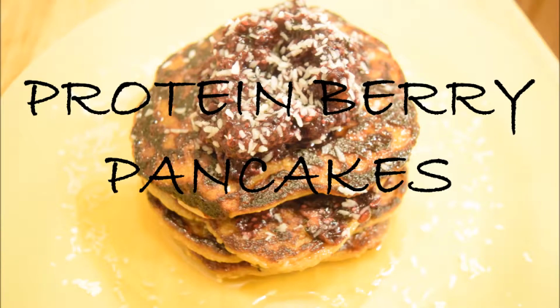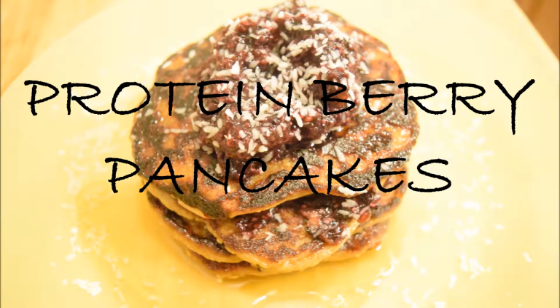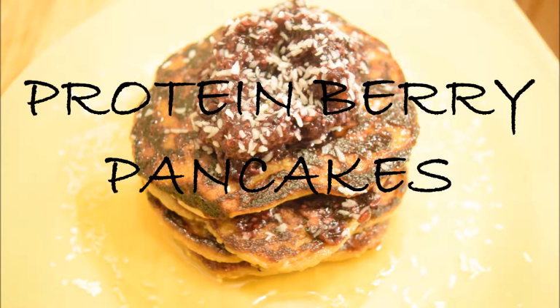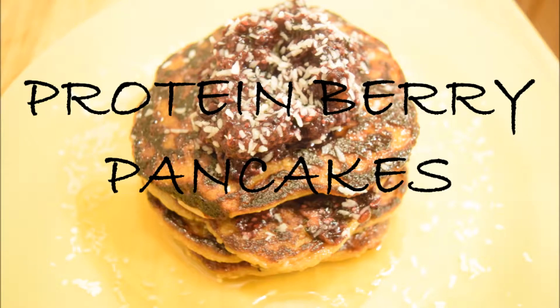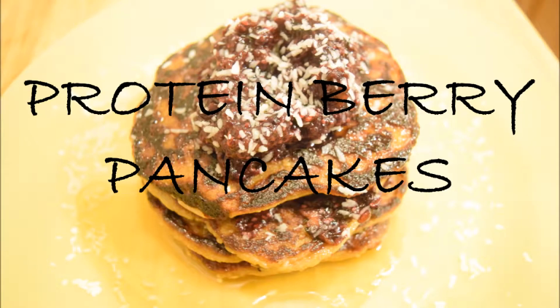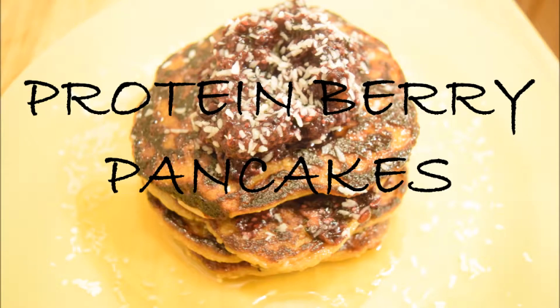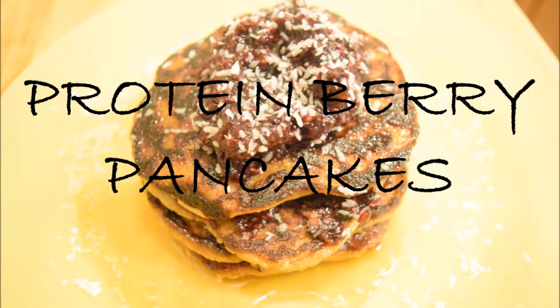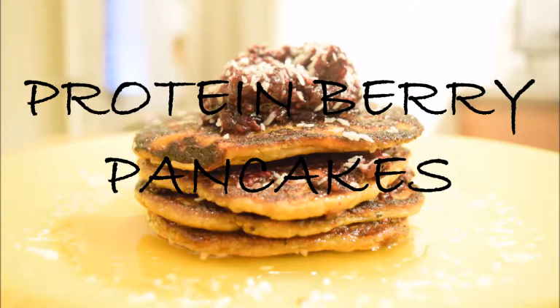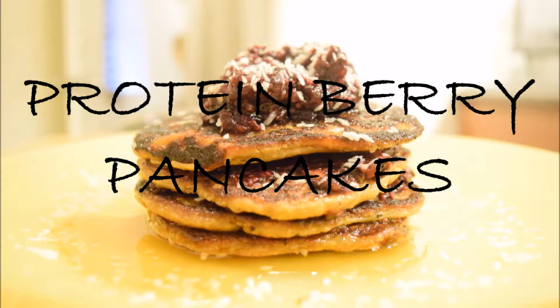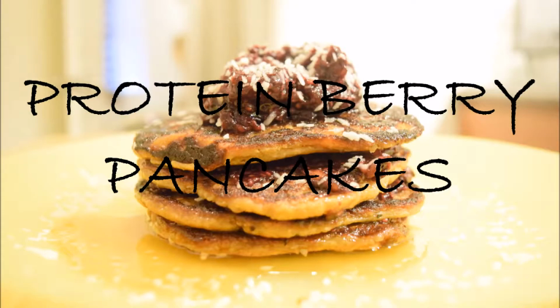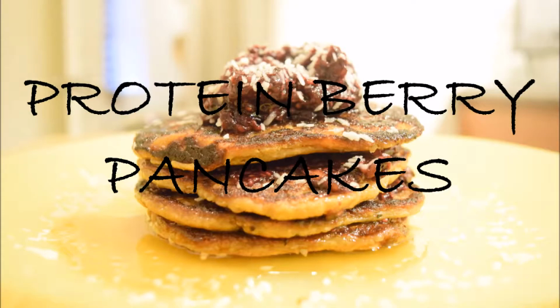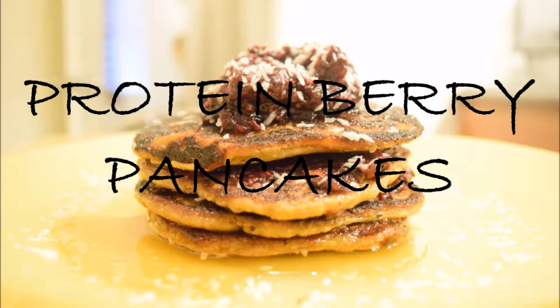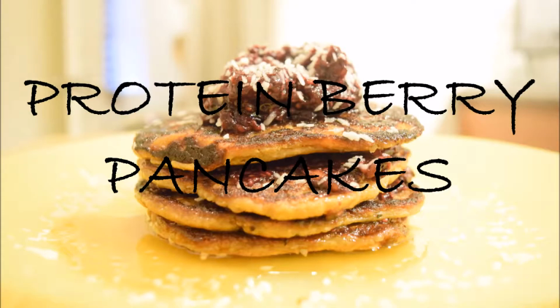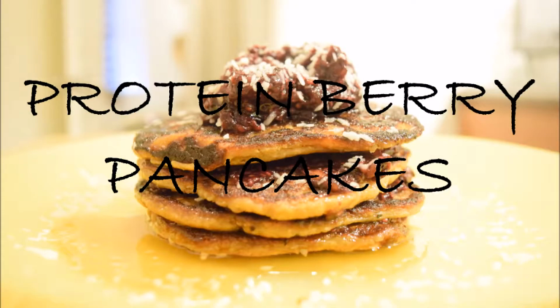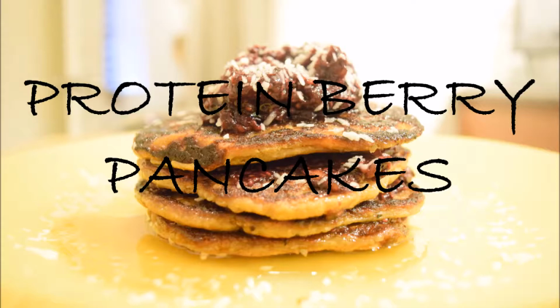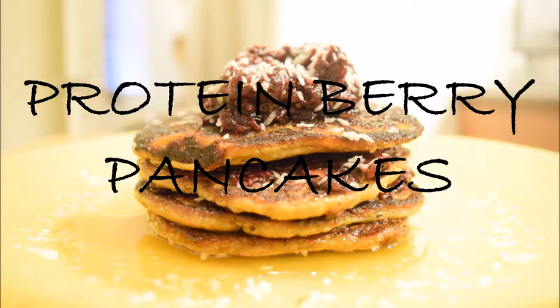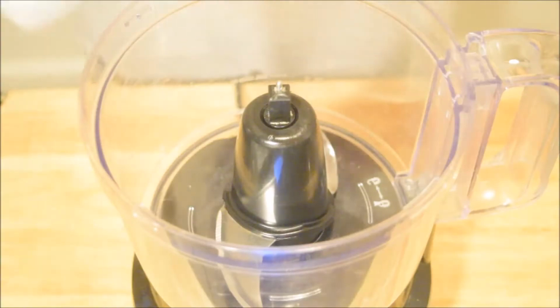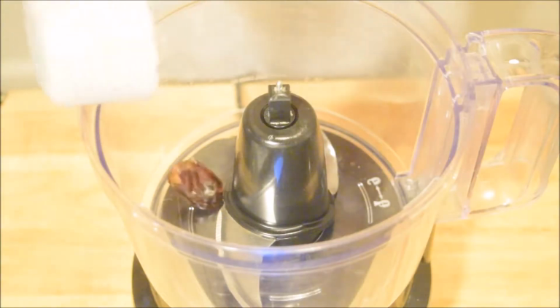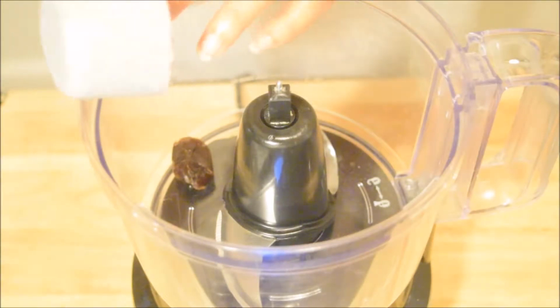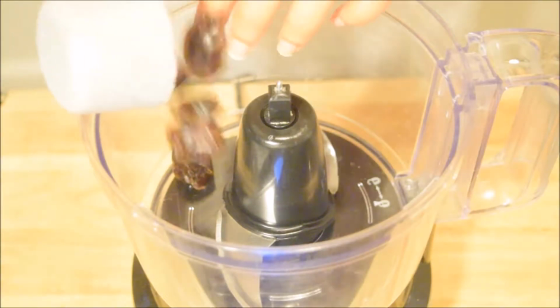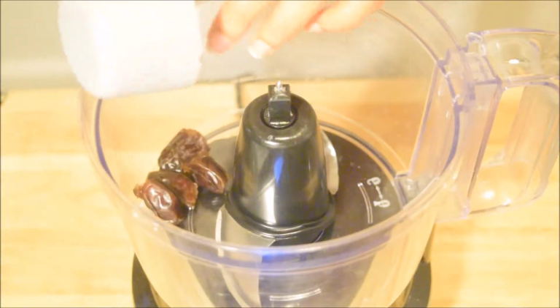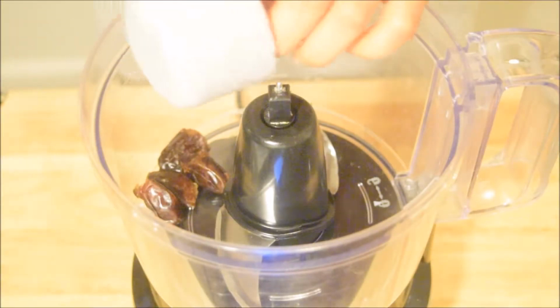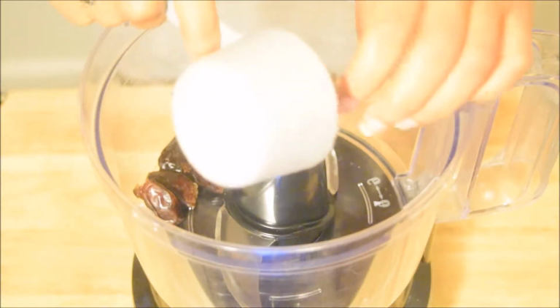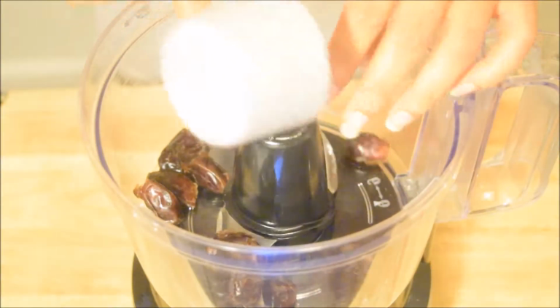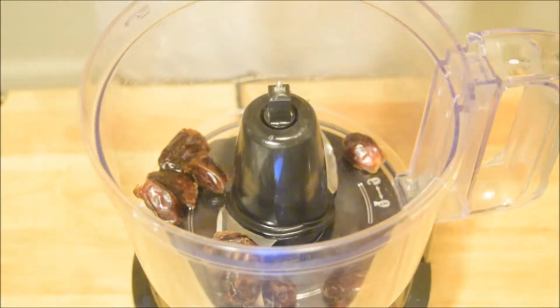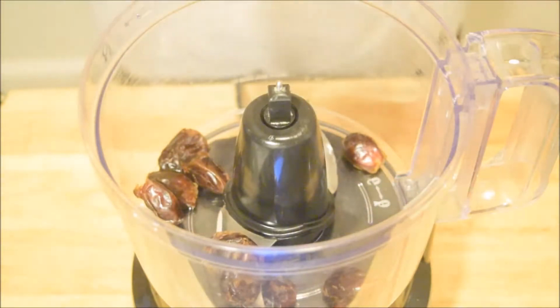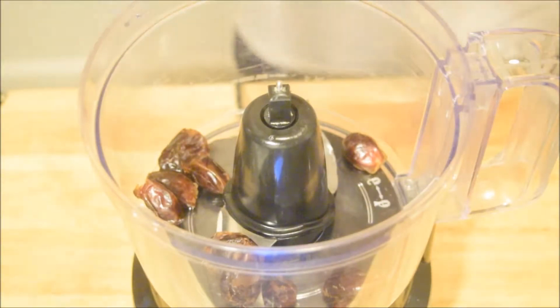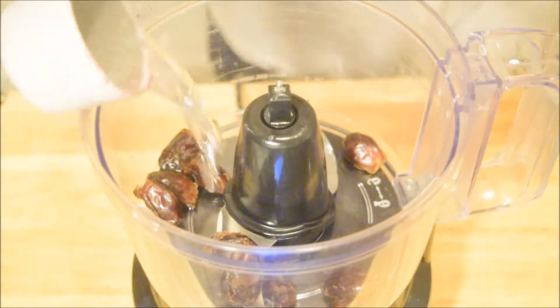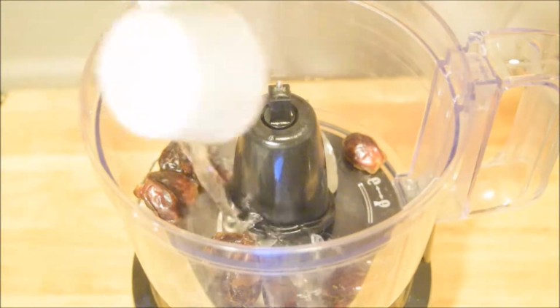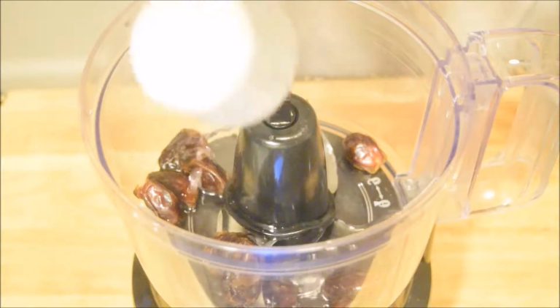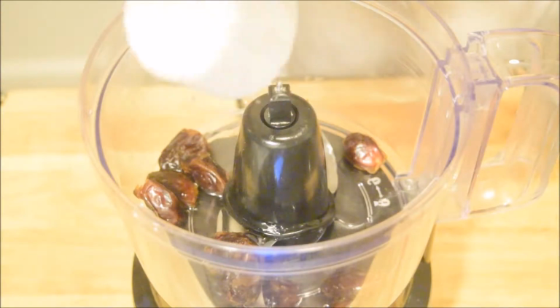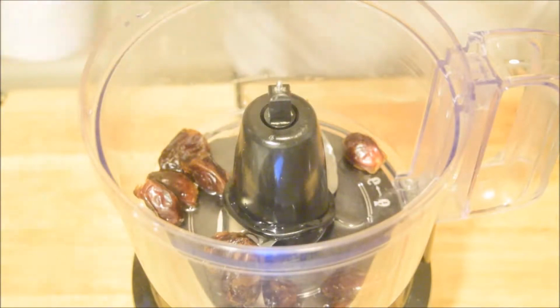Hey guys, welcome back to my channel. I'm going to be showing you guys a recipe for these delicious protein berry pancakes. To start, we're going to make the jam — or jelly, or whatever you want to call it — that will go in between the pancakes and on top.